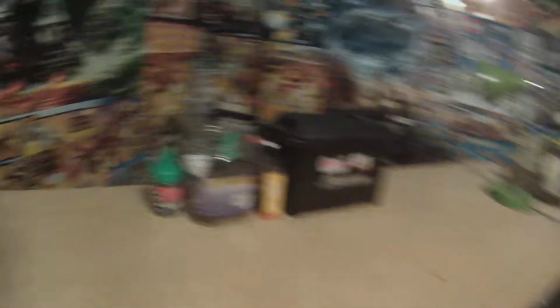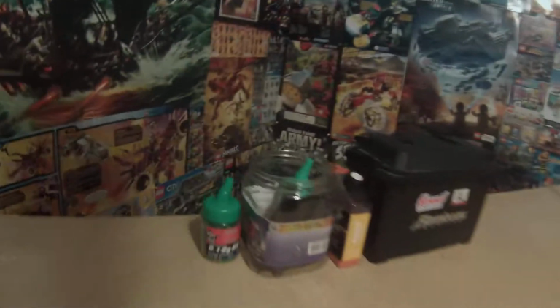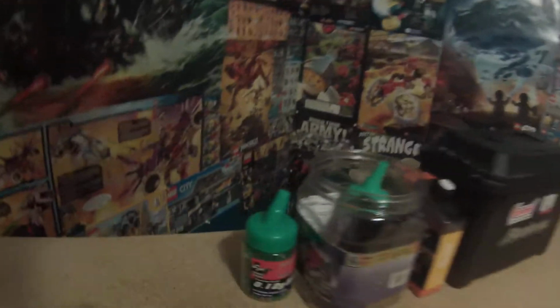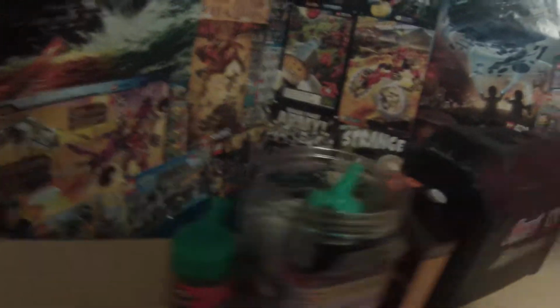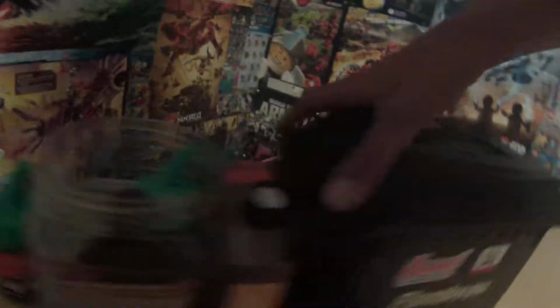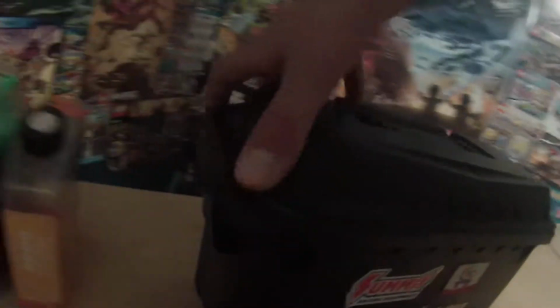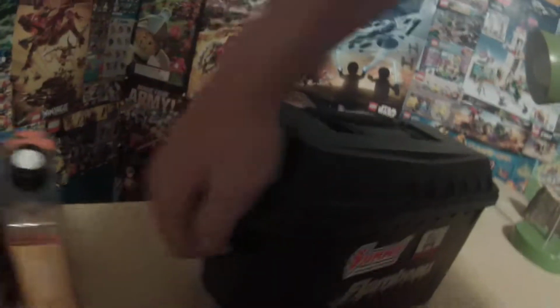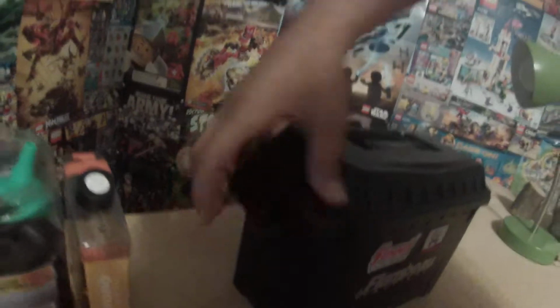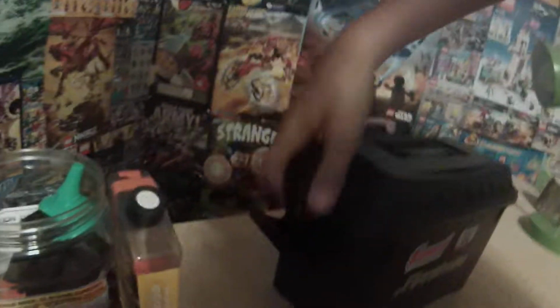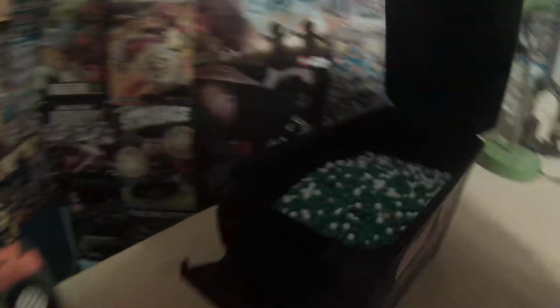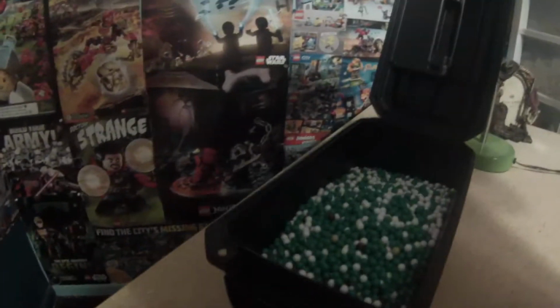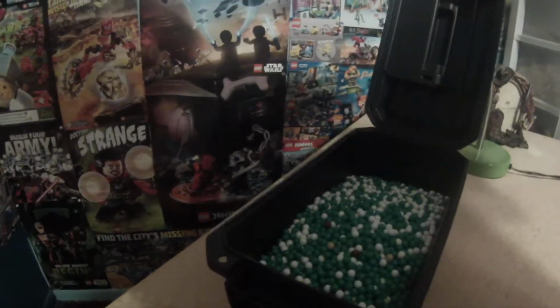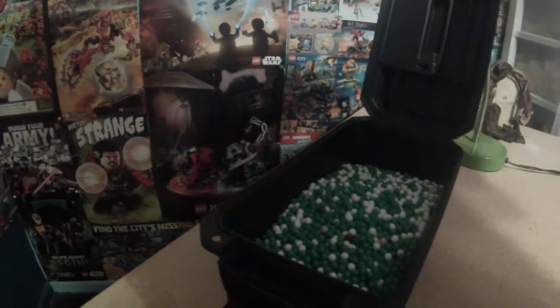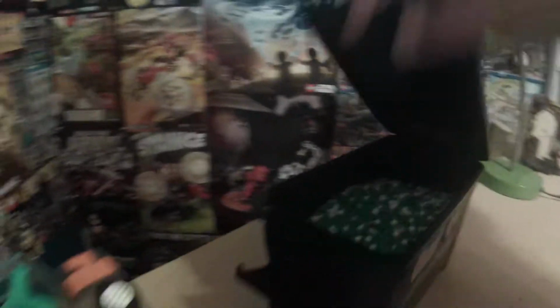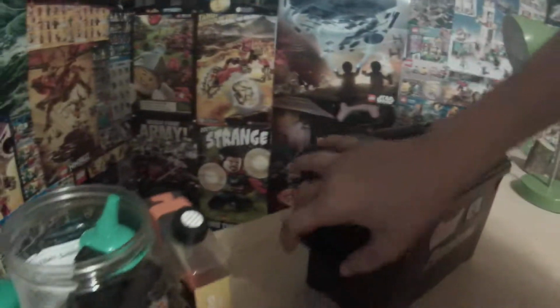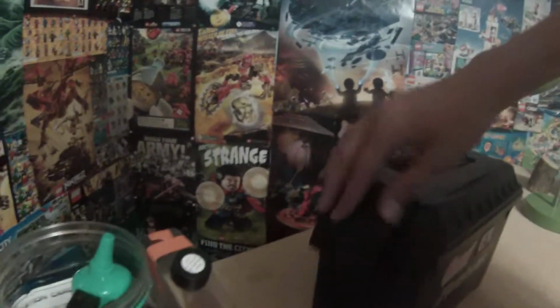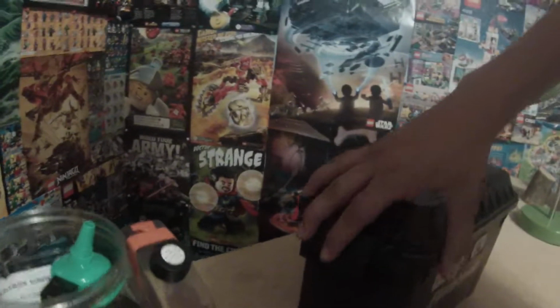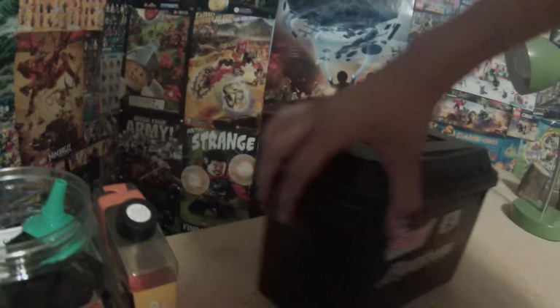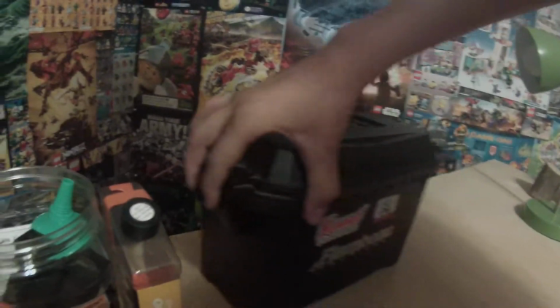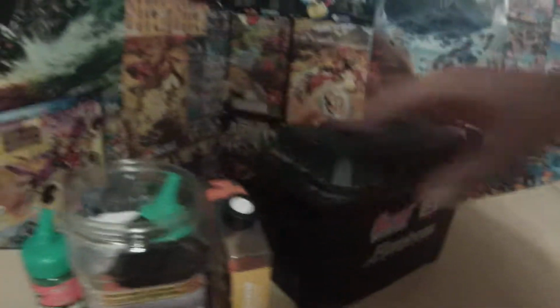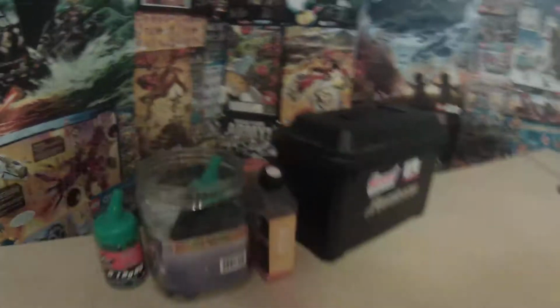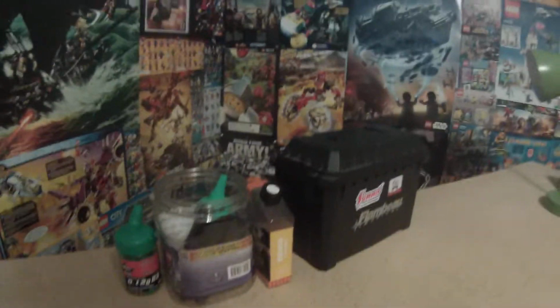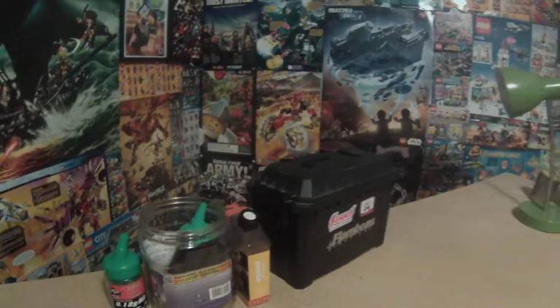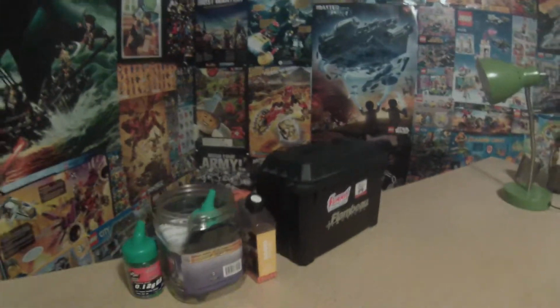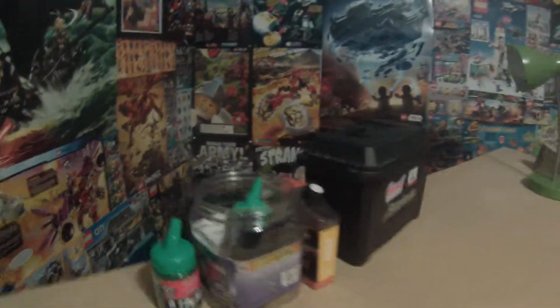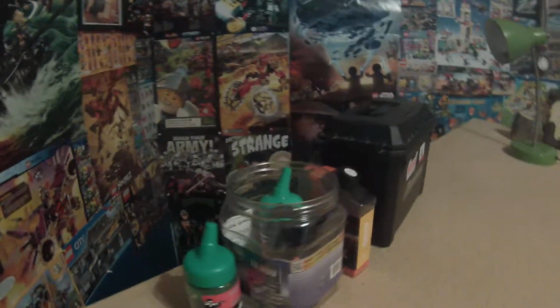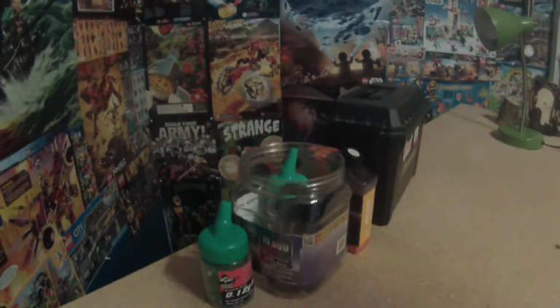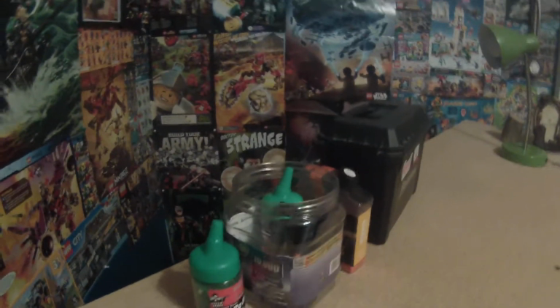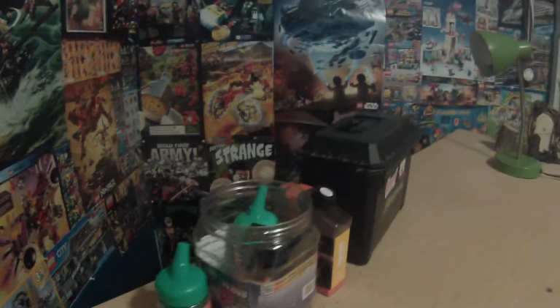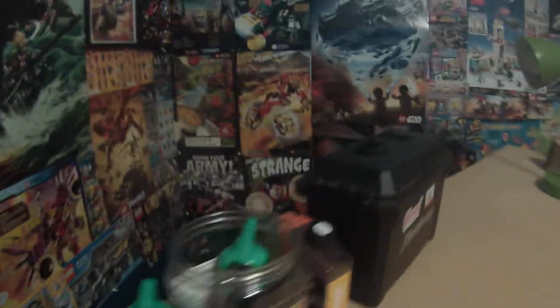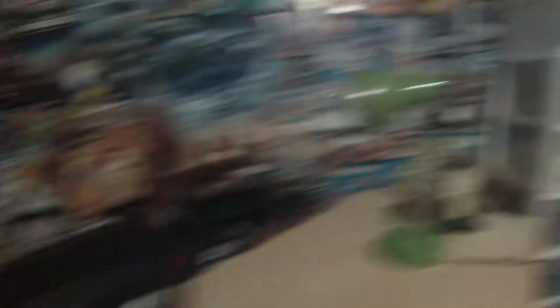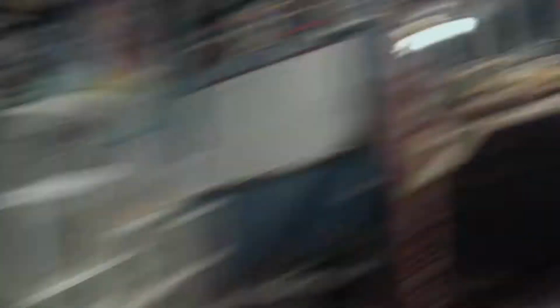And over here is our reloading station. In here it's absolutely full of BBs. We didn't even touch those today at my party, so that's what I wanted to show you guys this week.